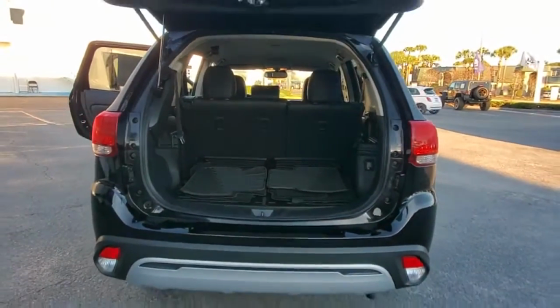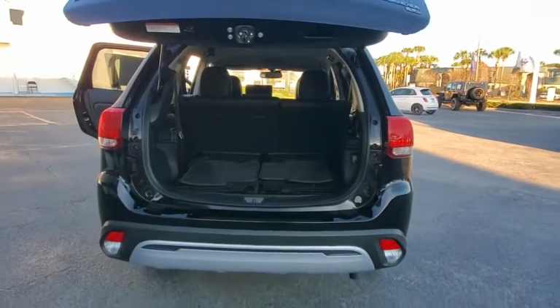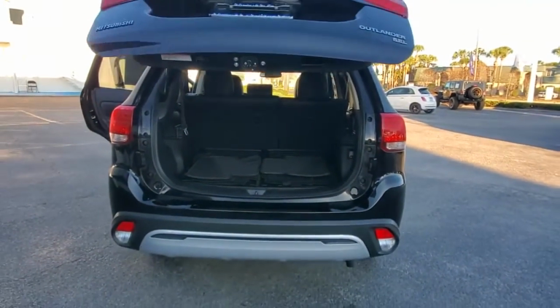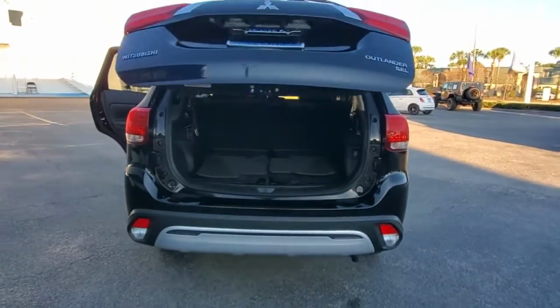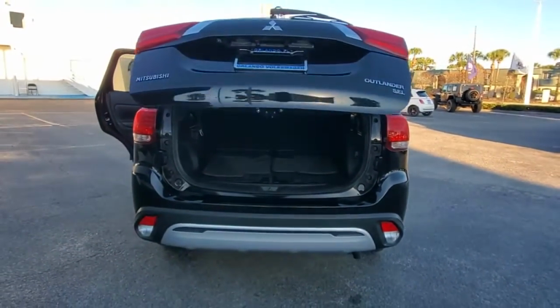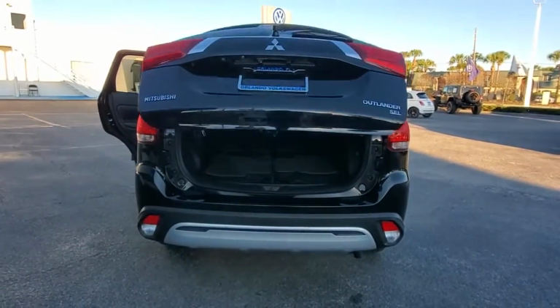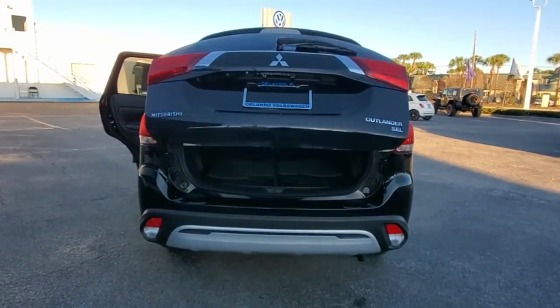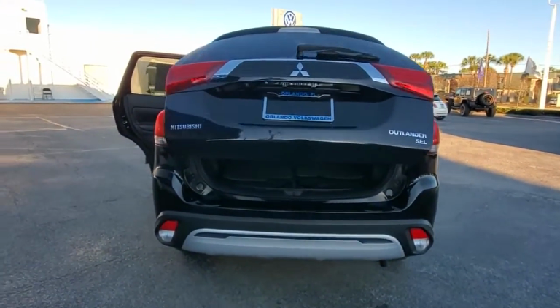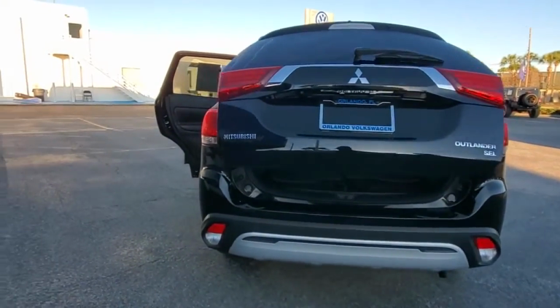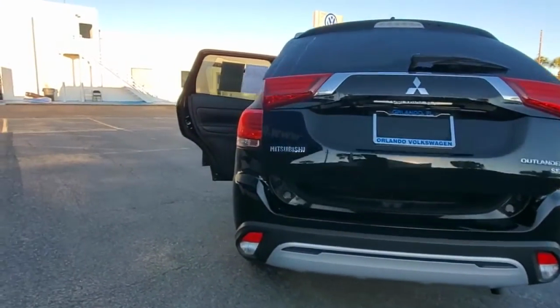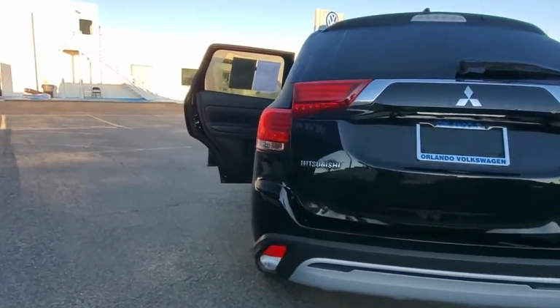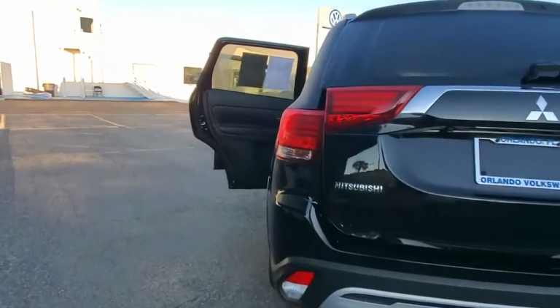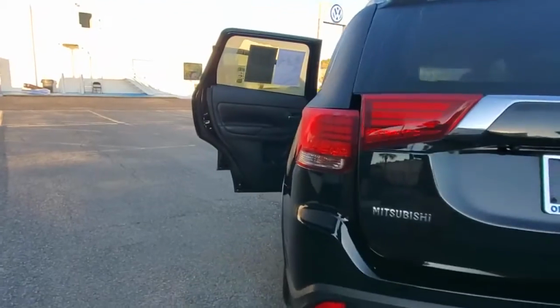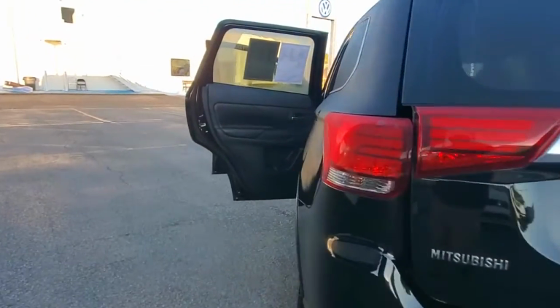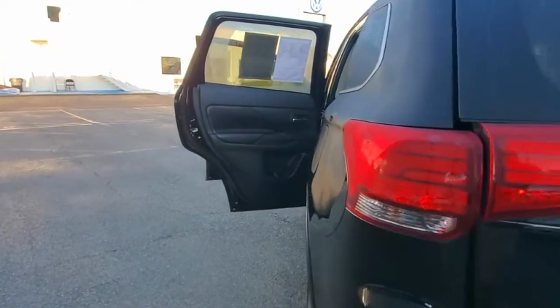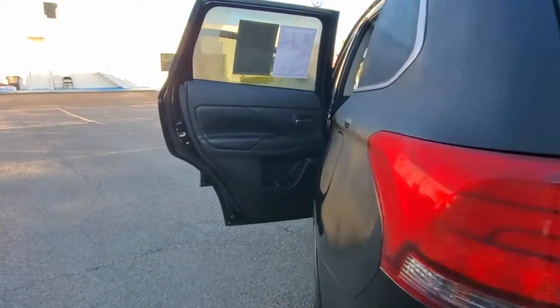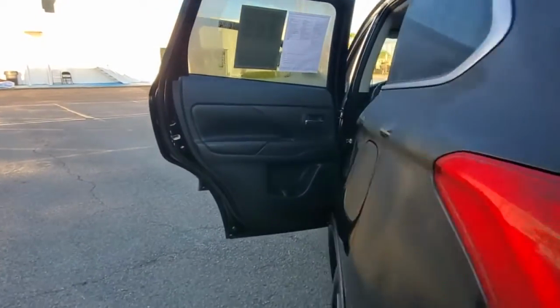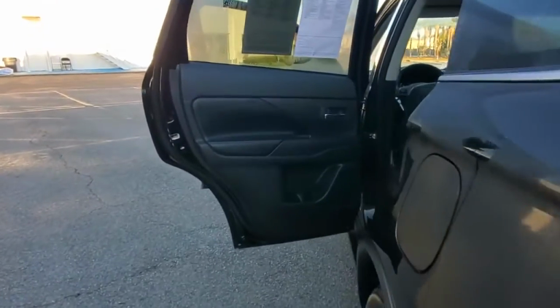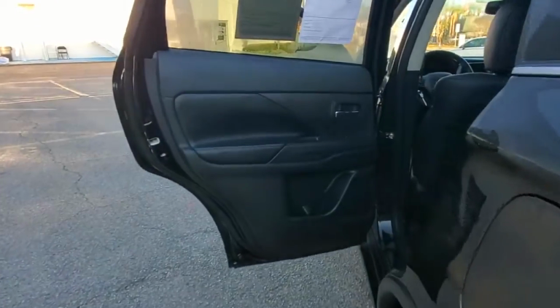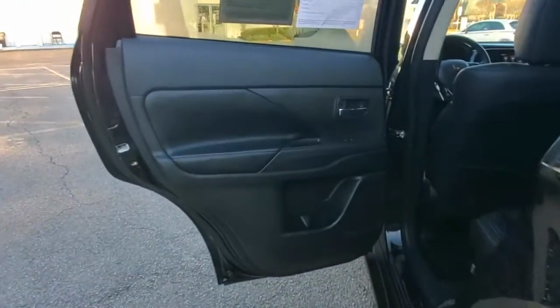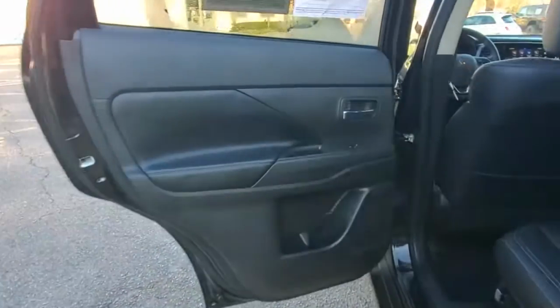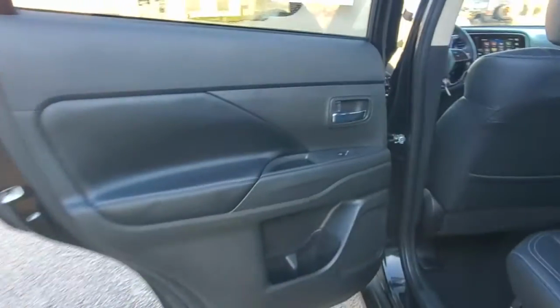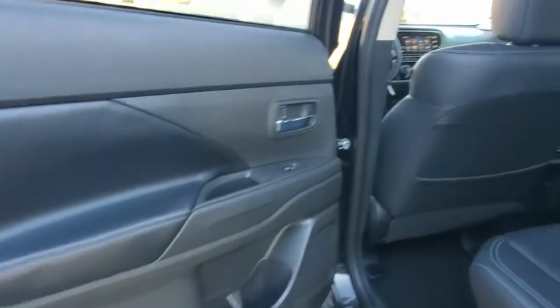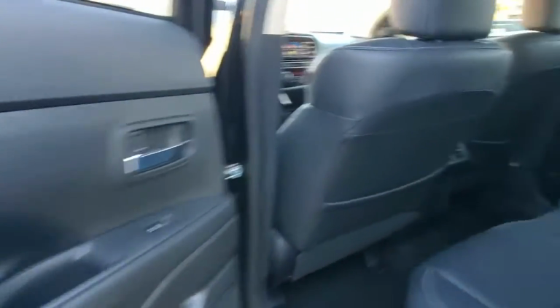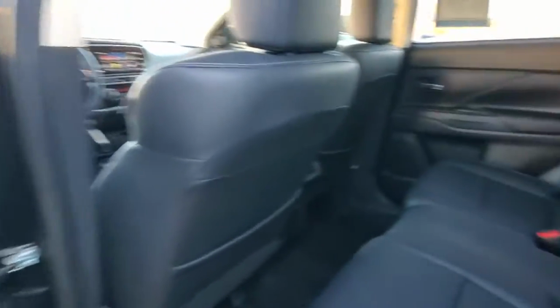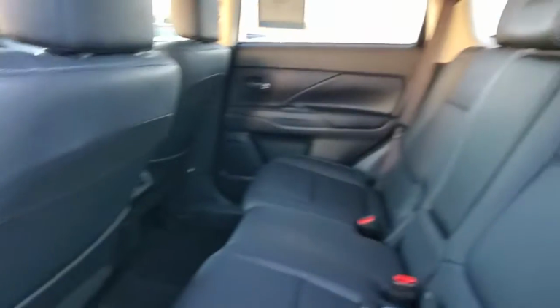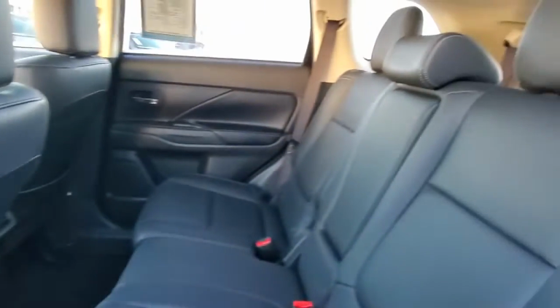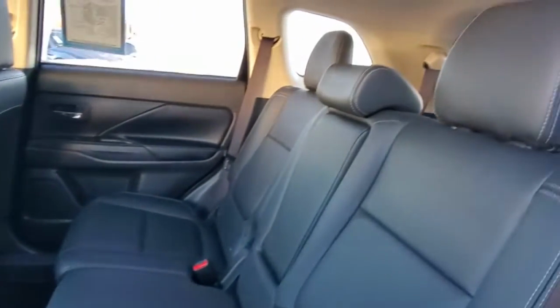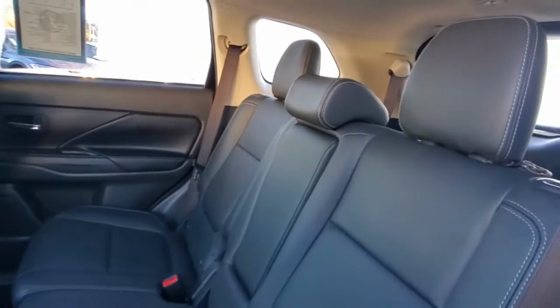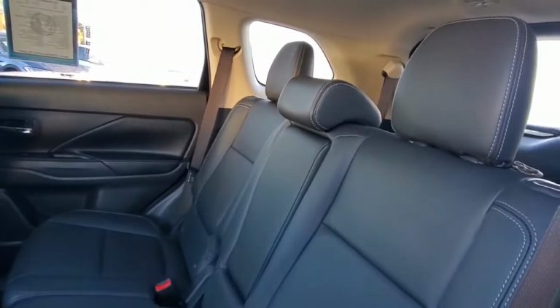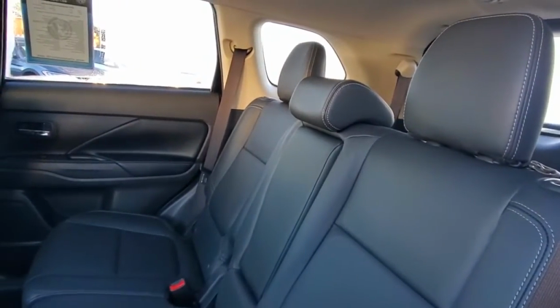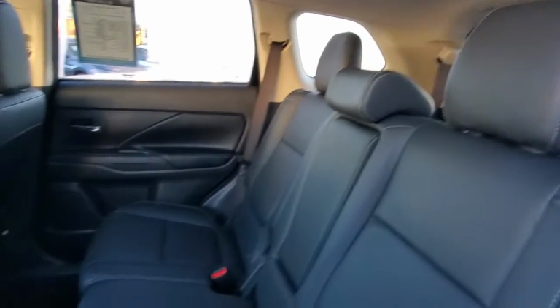Blind spot monitor, multi-zone AC, third row seat — smooth, sporty style was never so smart. See for yourself when you take a test drive. Our professional staff looks forward to giving you excellent service.